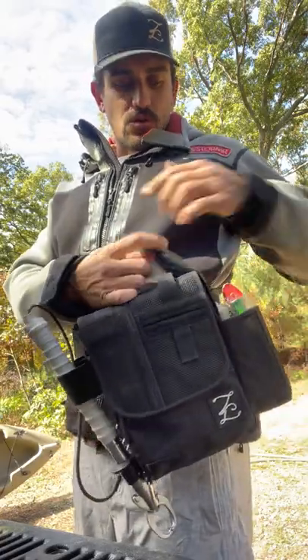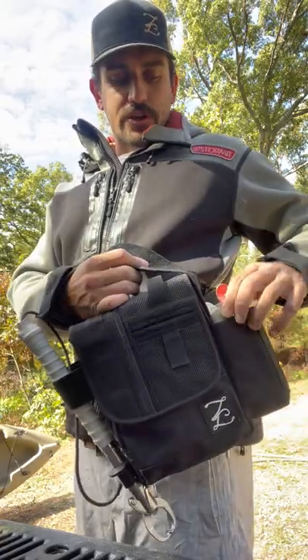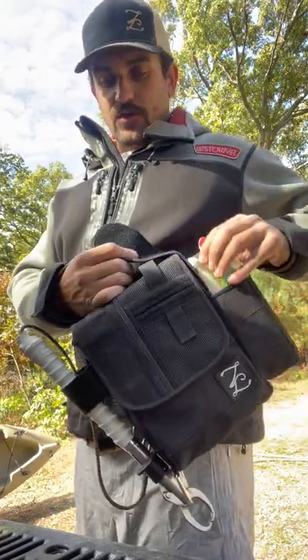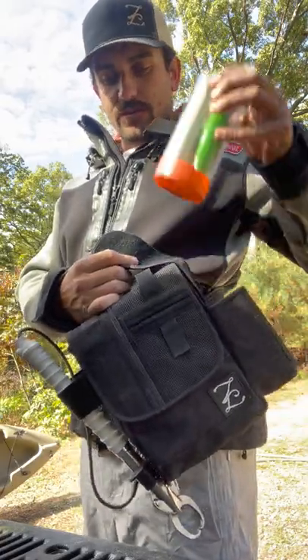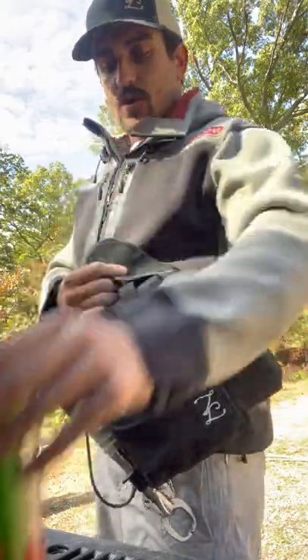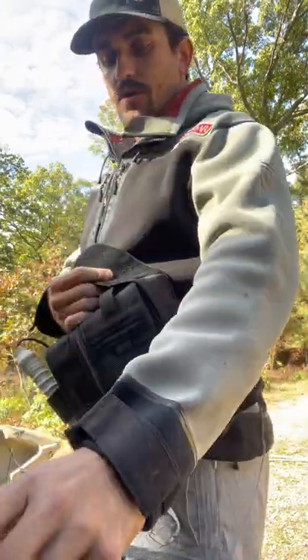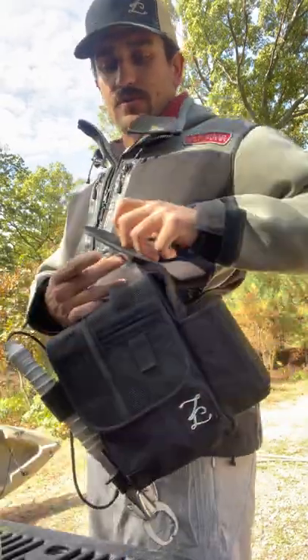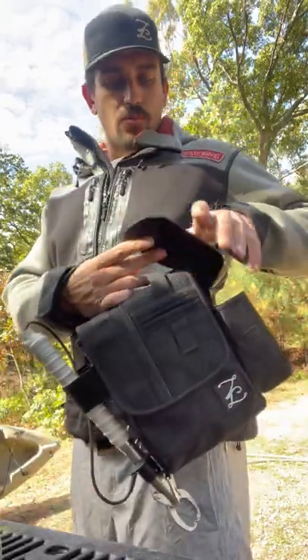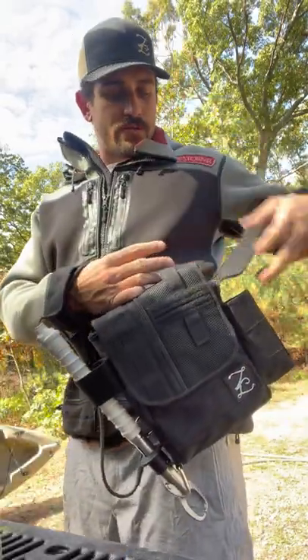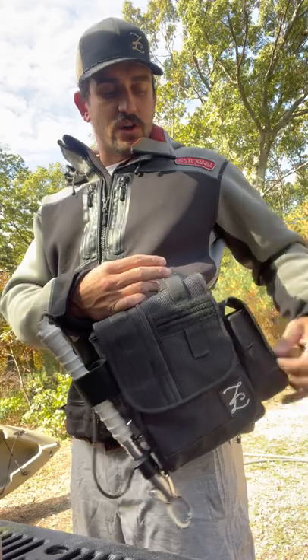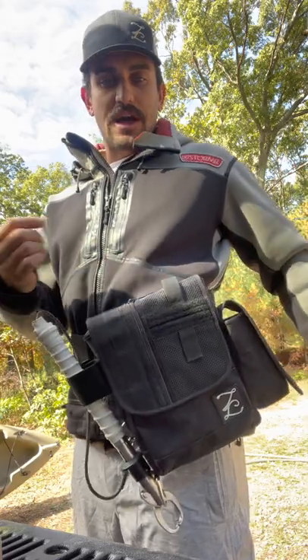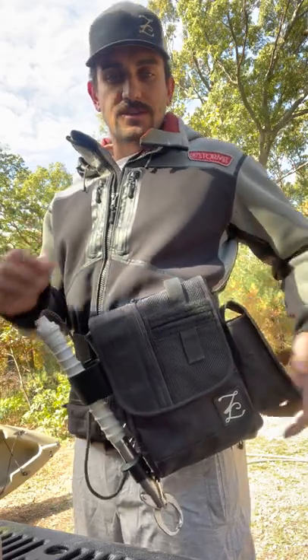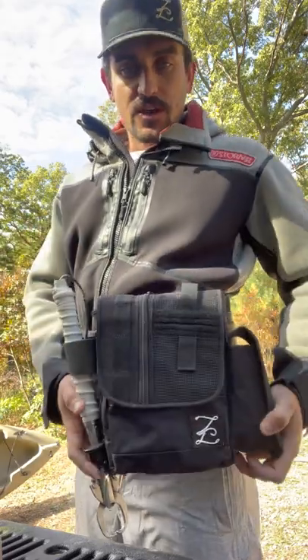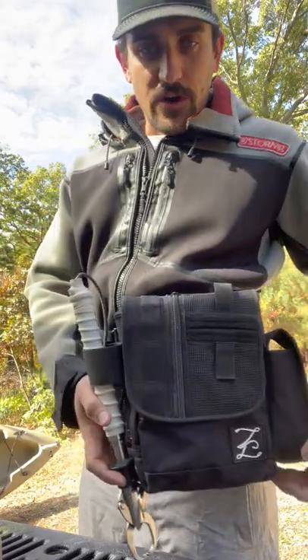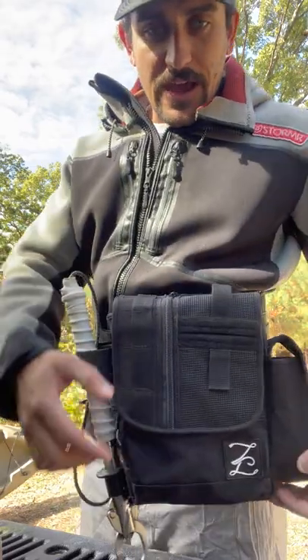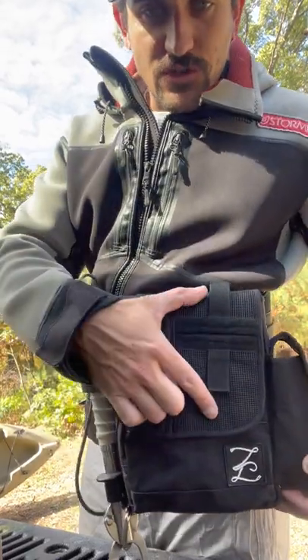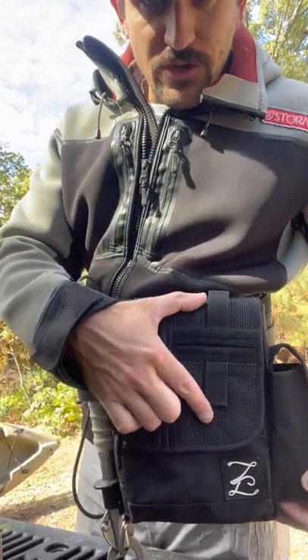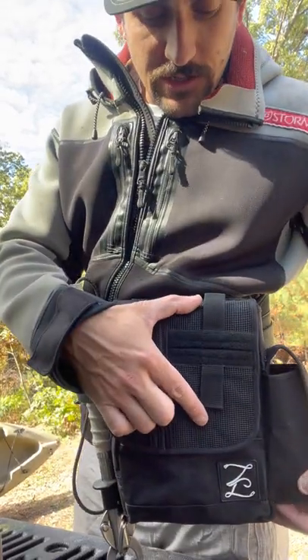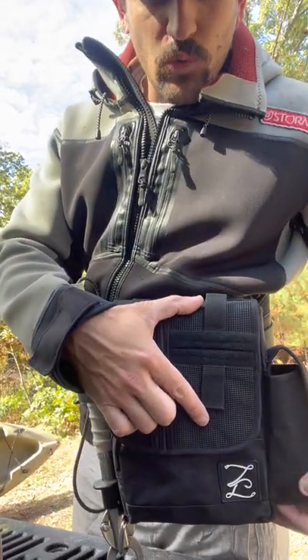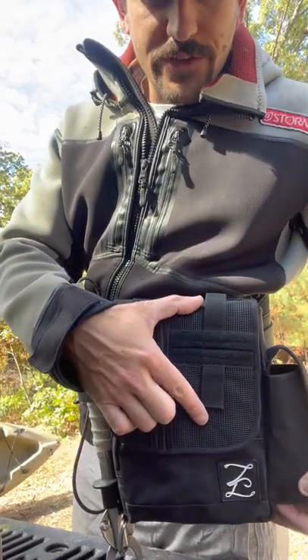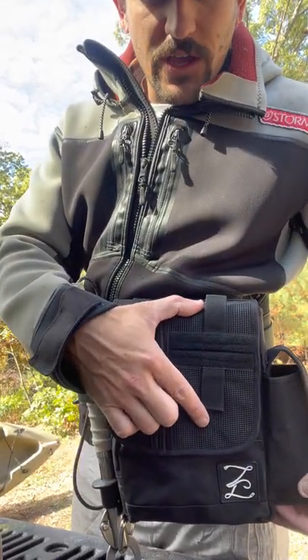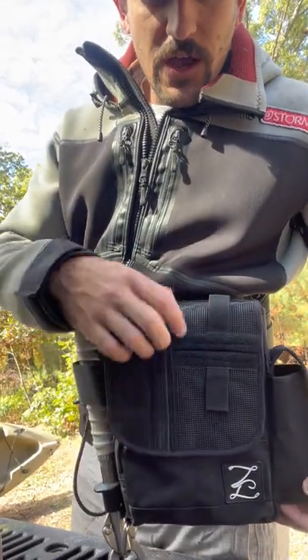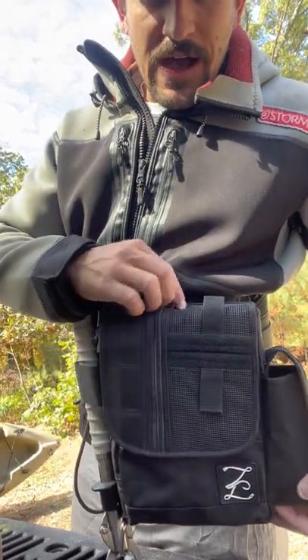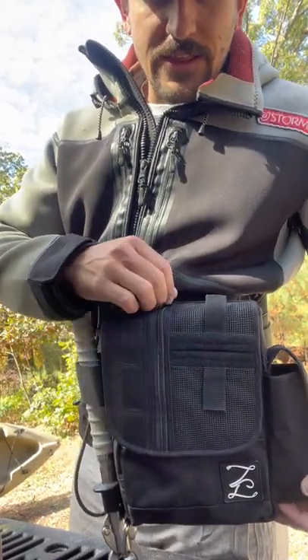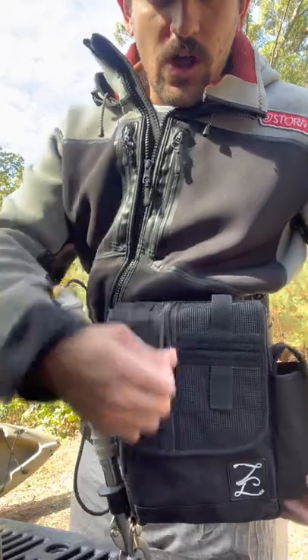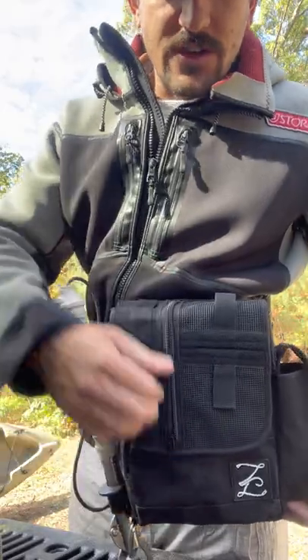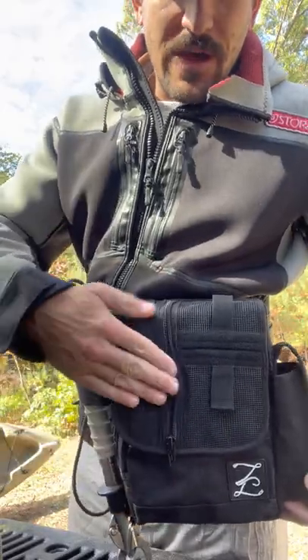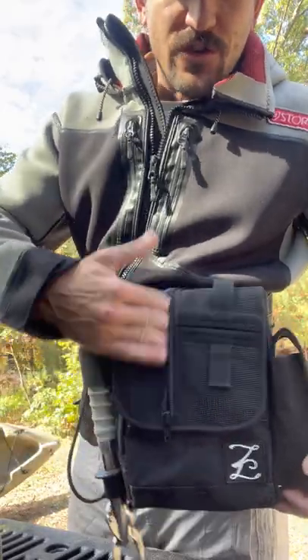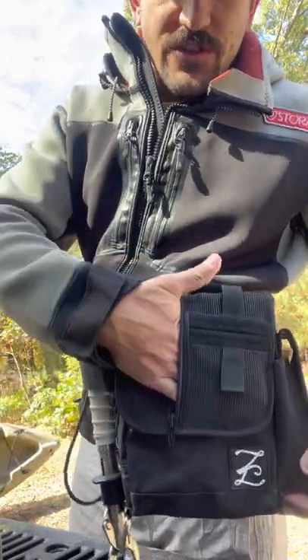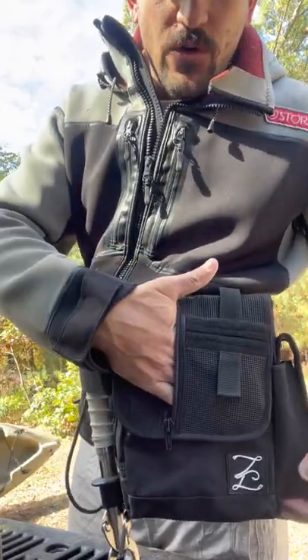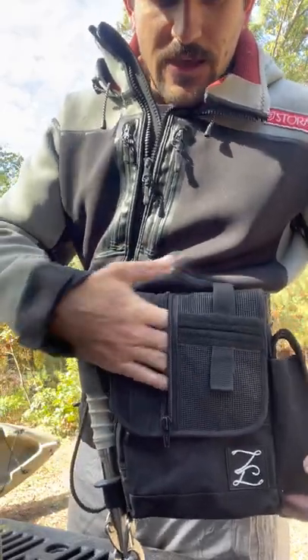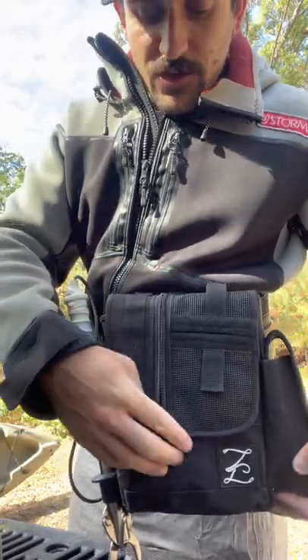Or you can just run it open for soft plastics. The front of the bag has two built-in leader wallets right here. Behind the leader wallets is another pouch good for a cell phone and a tape measure.